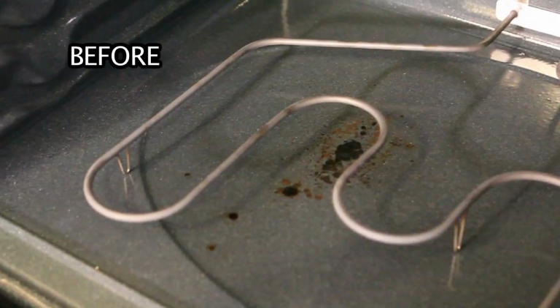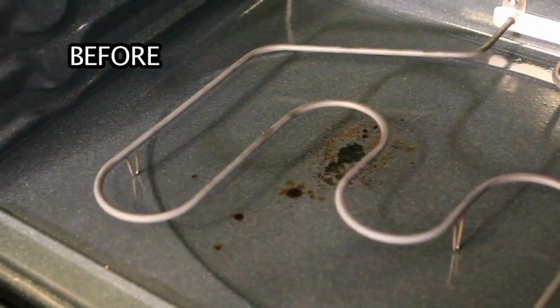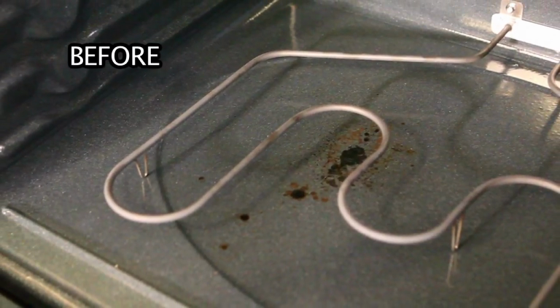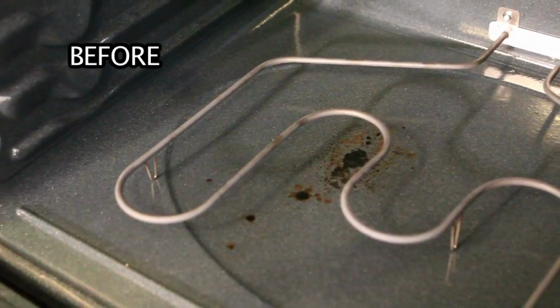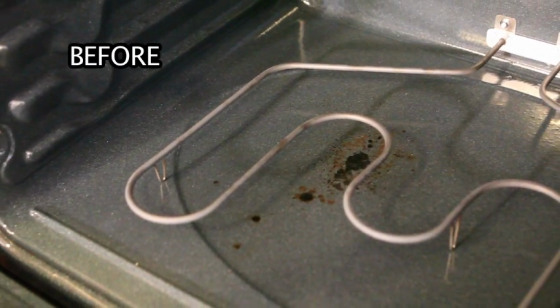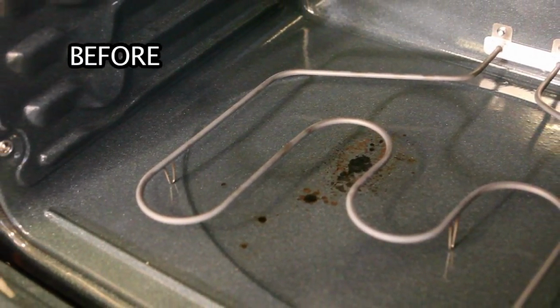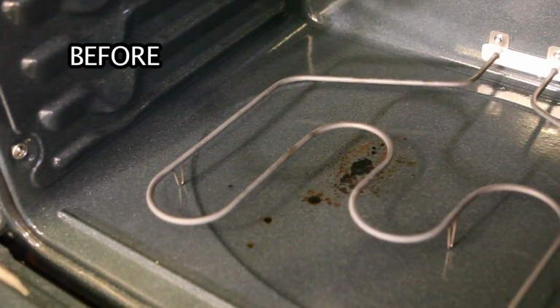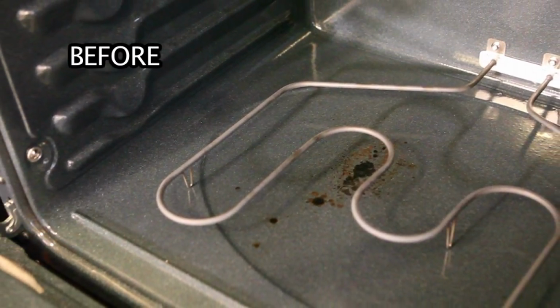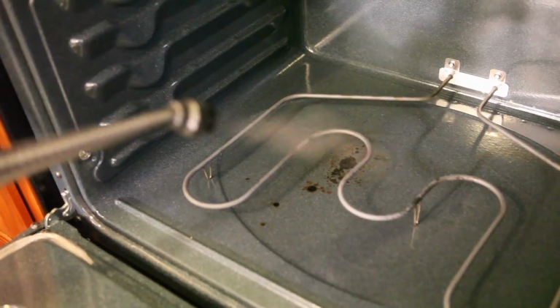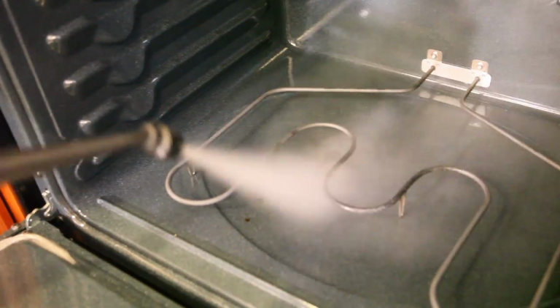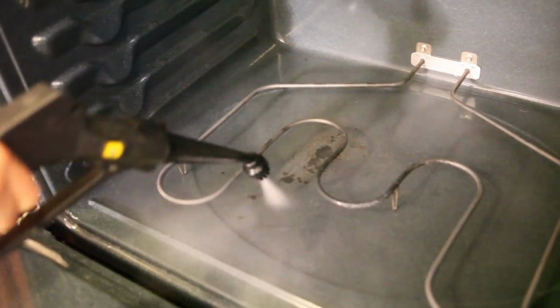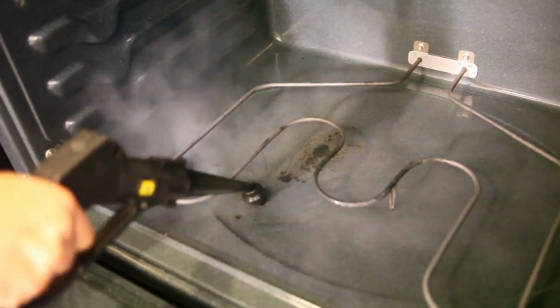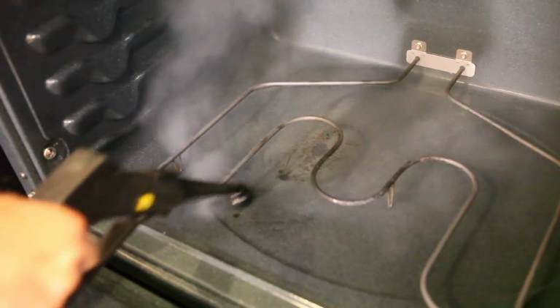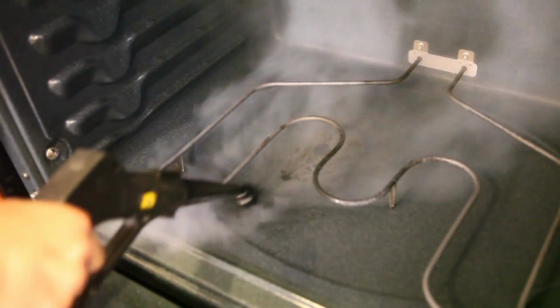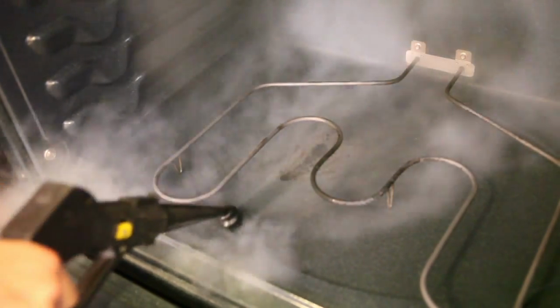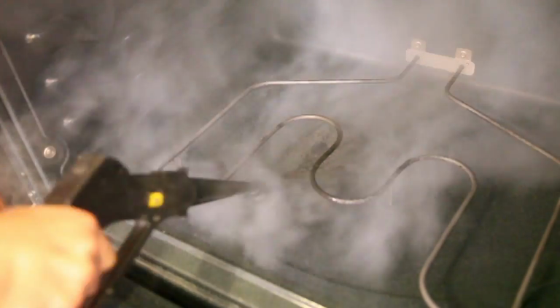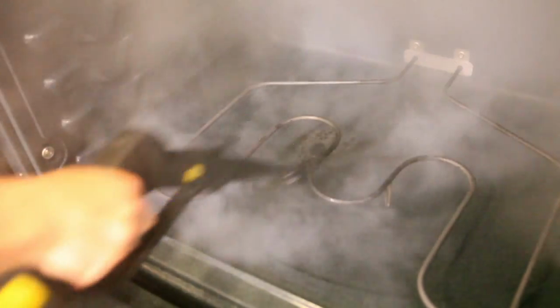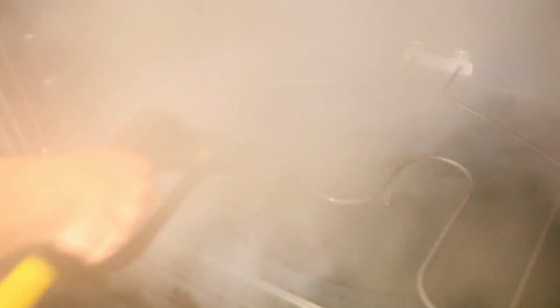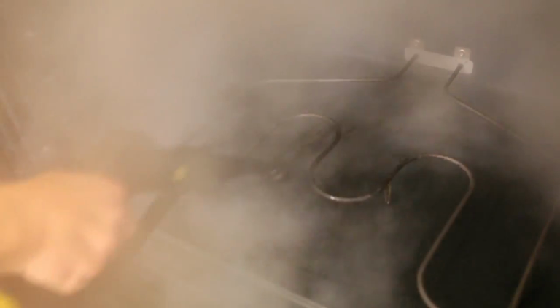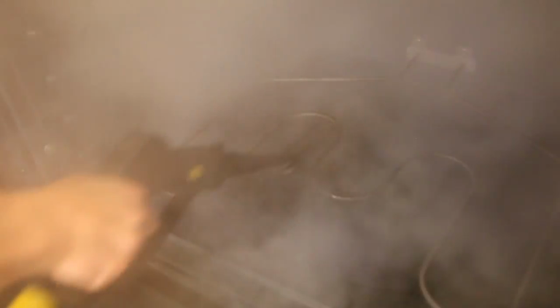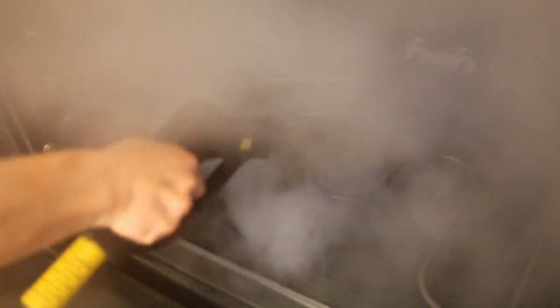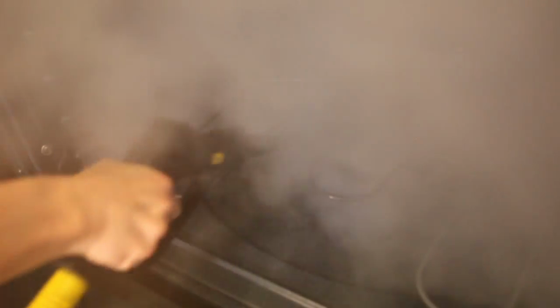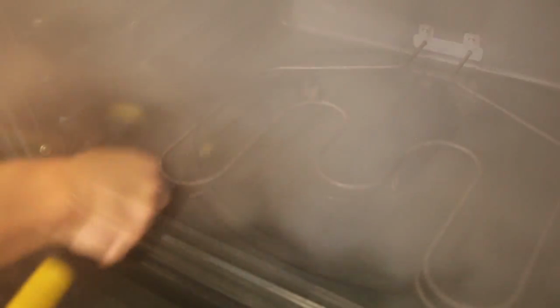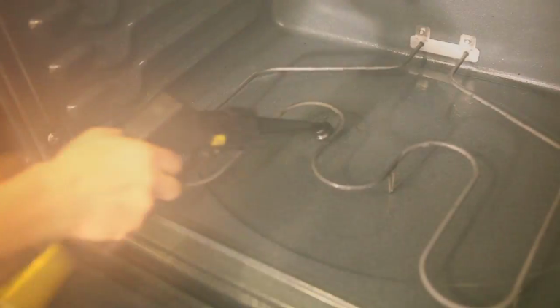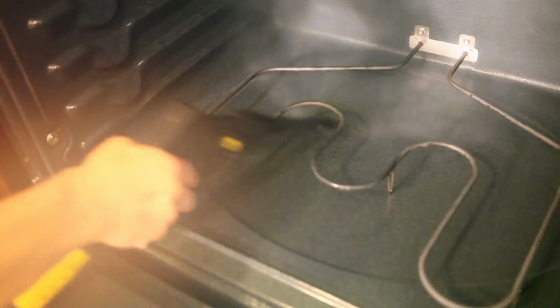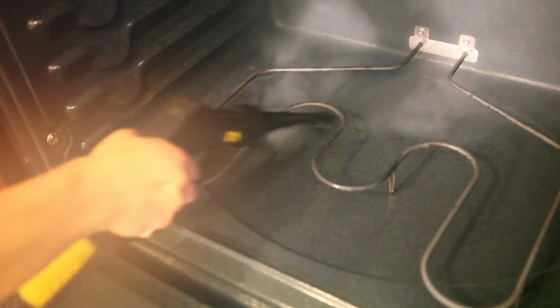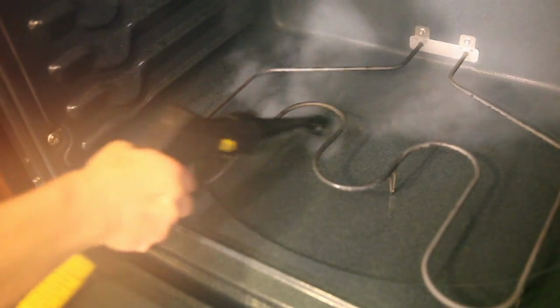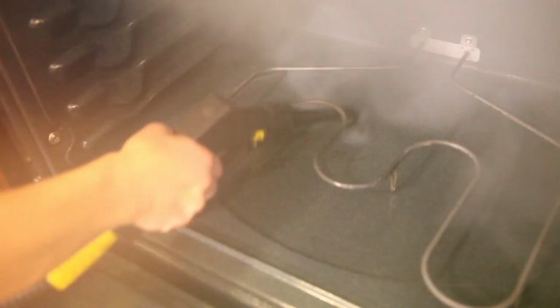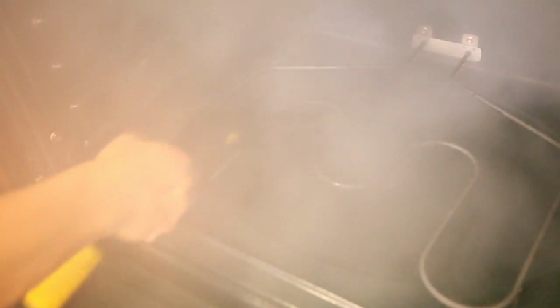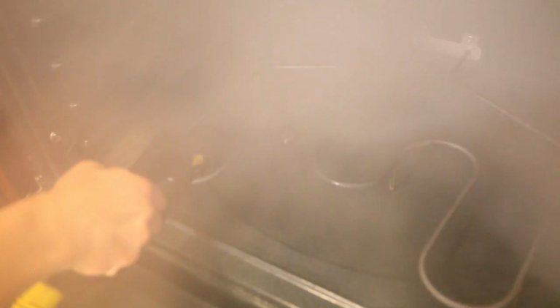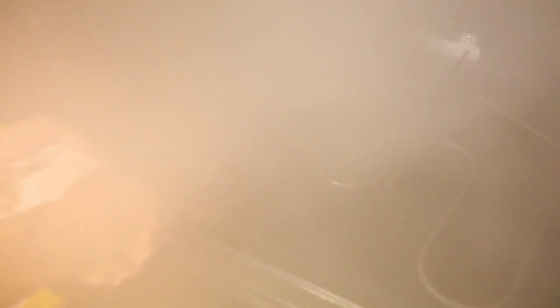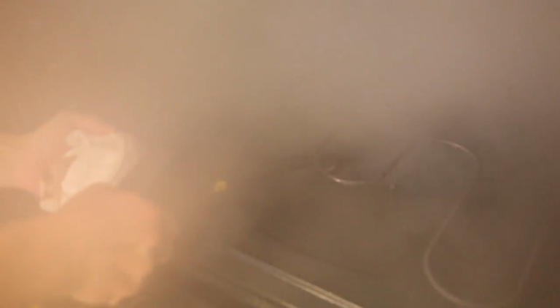Even baked-on residue inside ovens can be cleaned with ease. We can quickly remove tough, baked-on black grease build-up through the combination of high-temperature dry-vapor steam and the rugged detail brush.